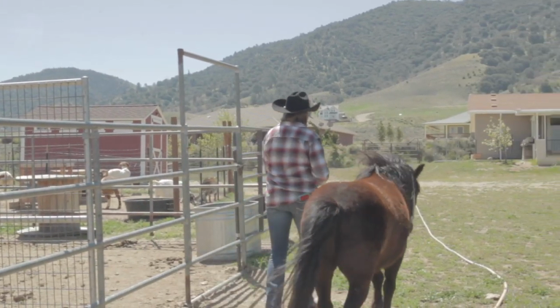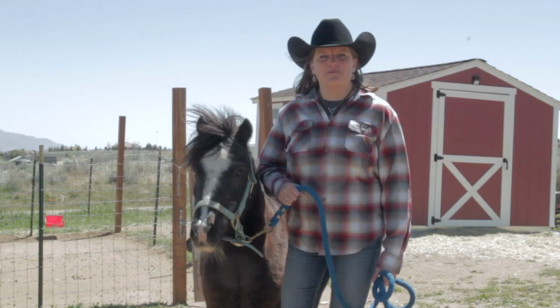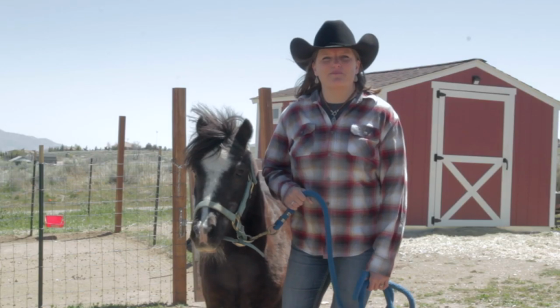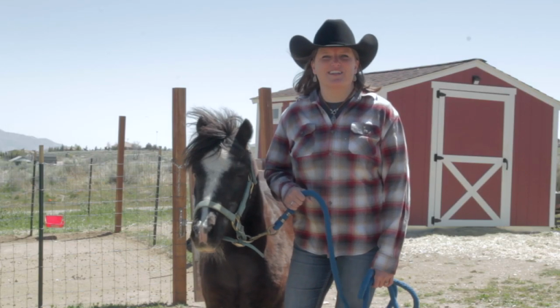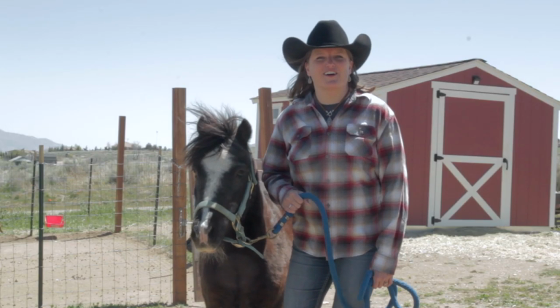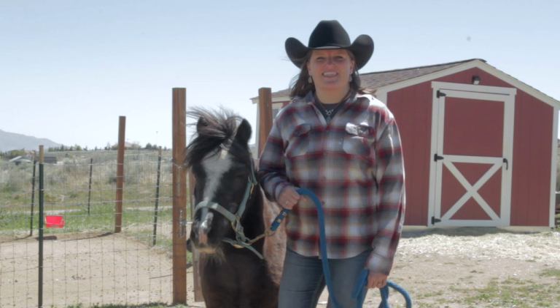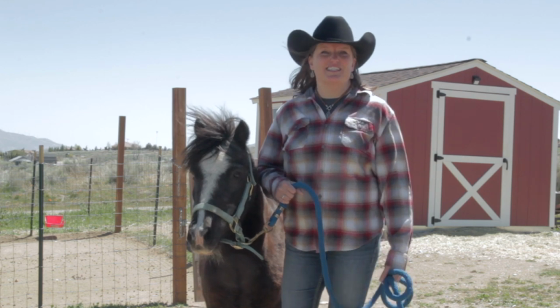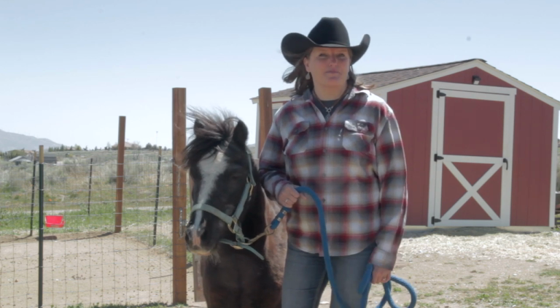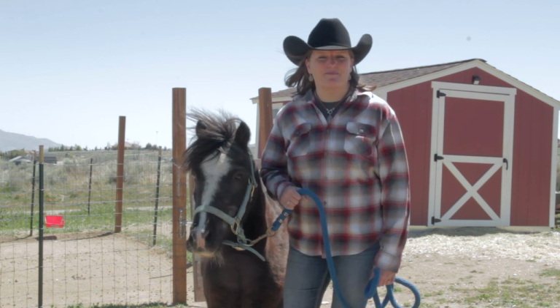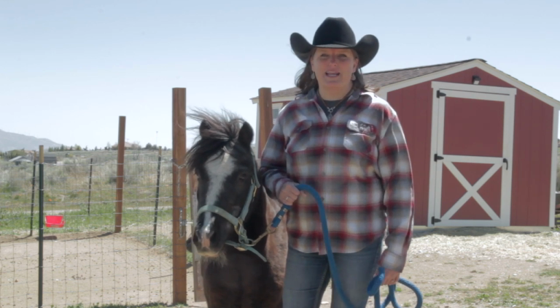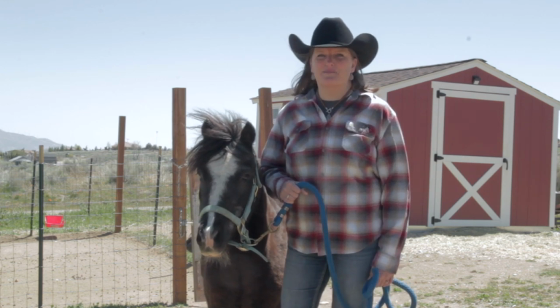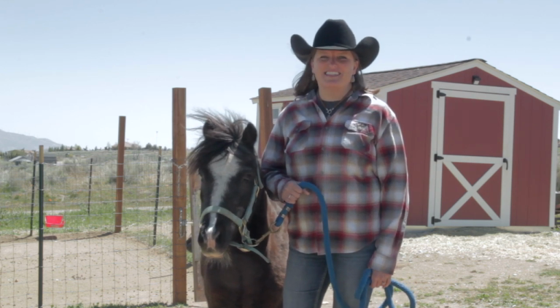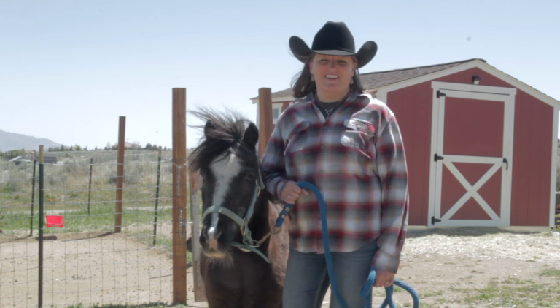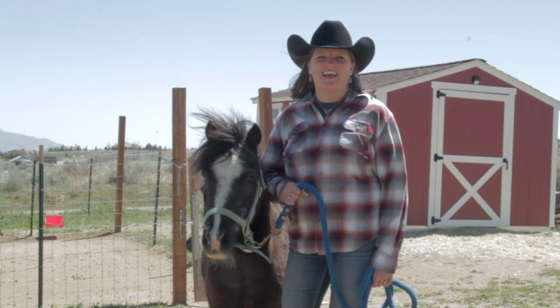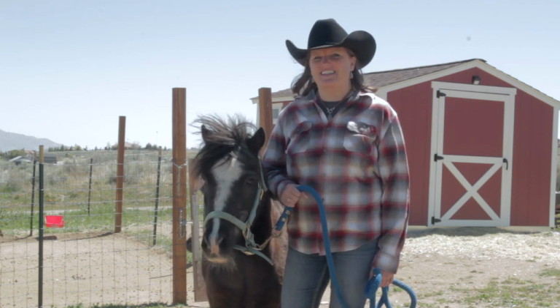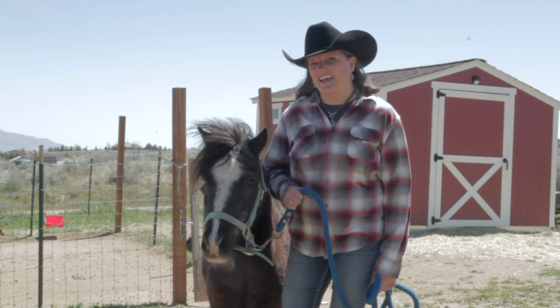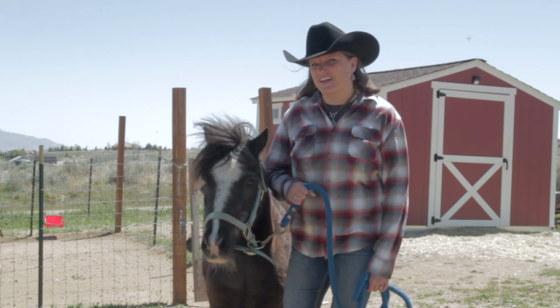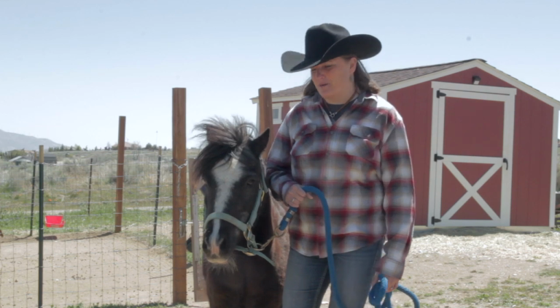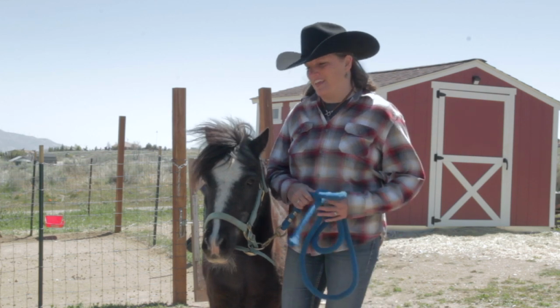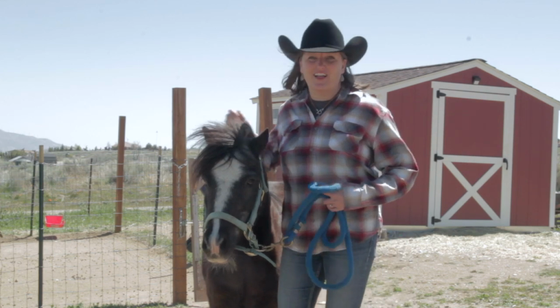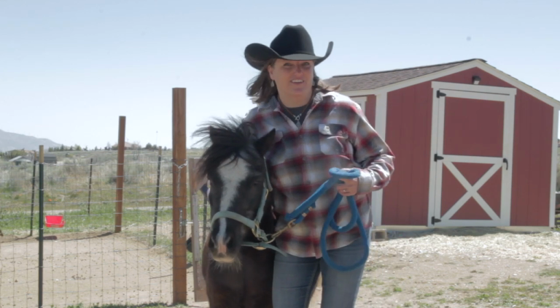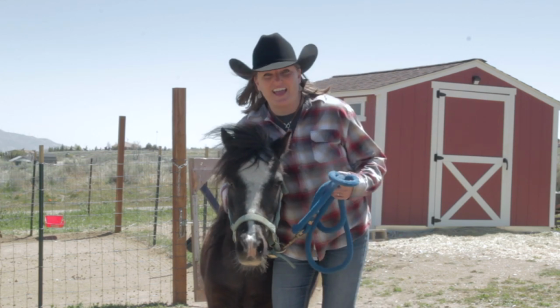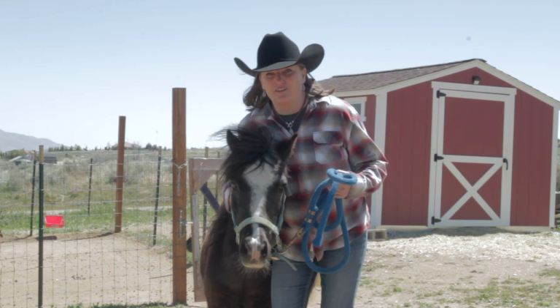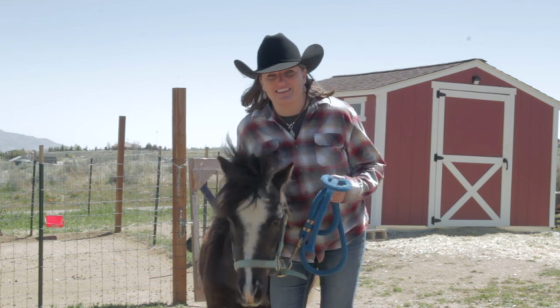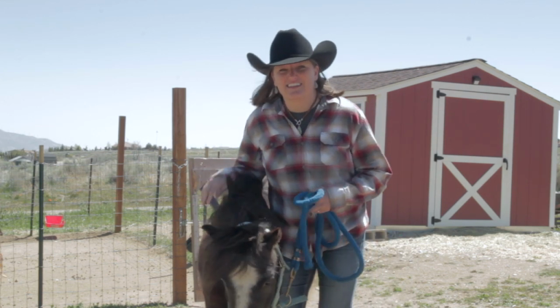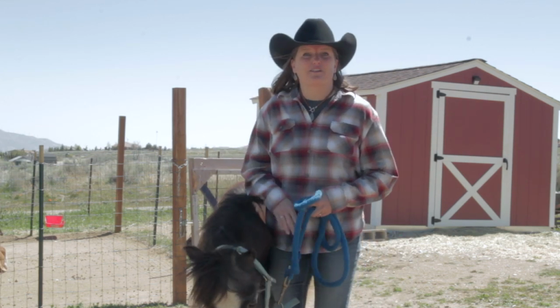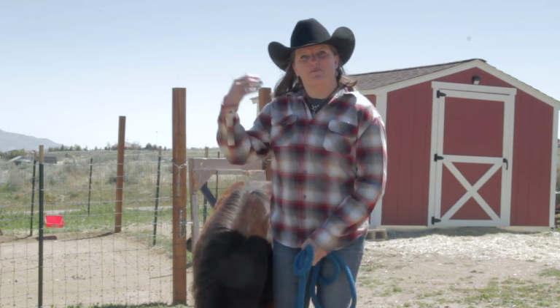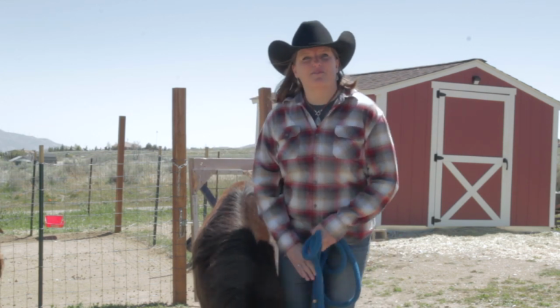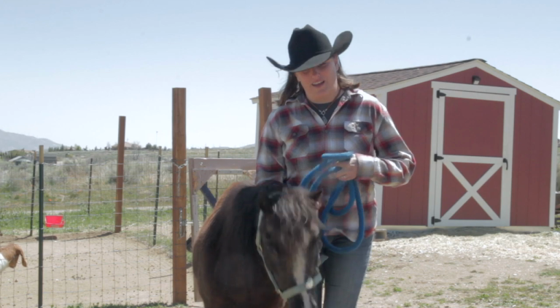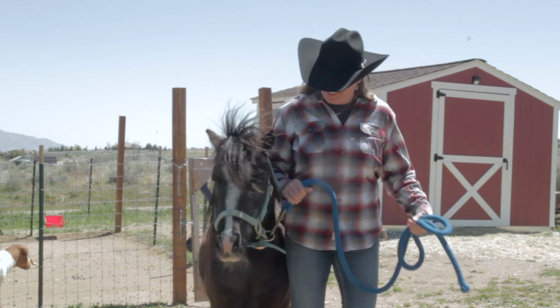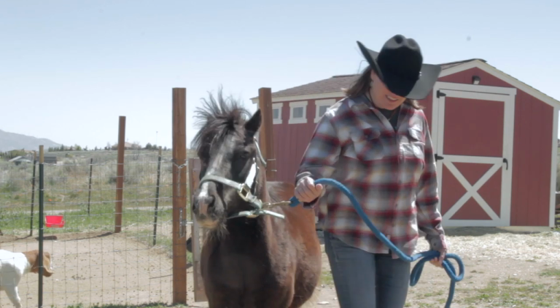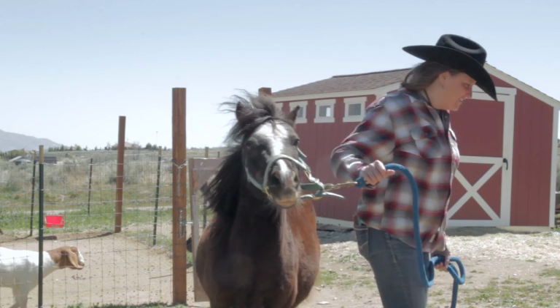Good morning boys and girls. This is Farm Camp. My name is Mrs. Cisneros and today we're going to talk about Hidalgo and friends. So let's go meet some of his friends. Let's go Hidalgo.